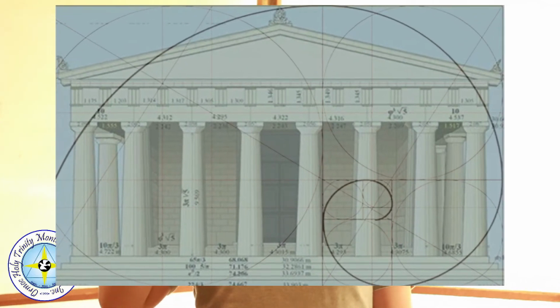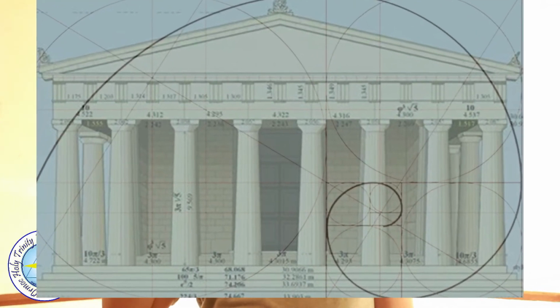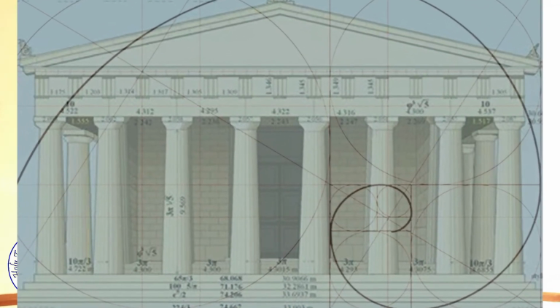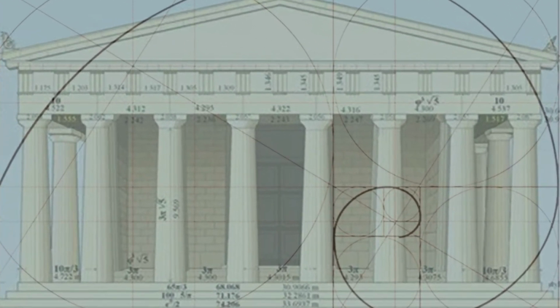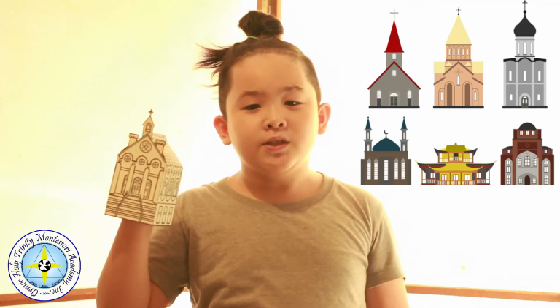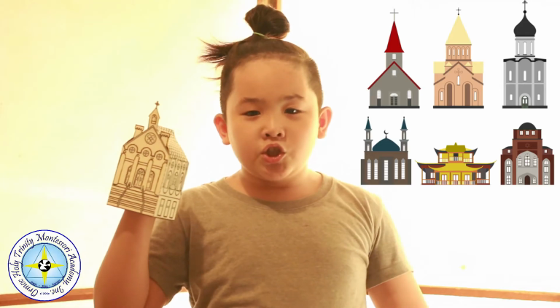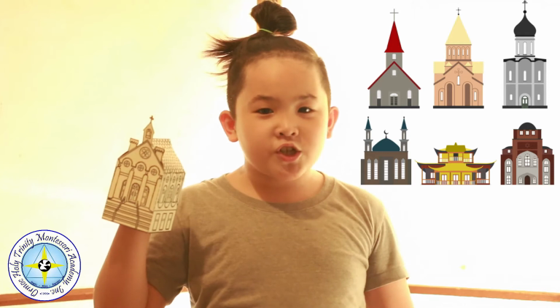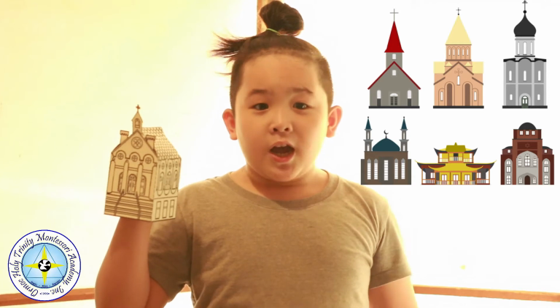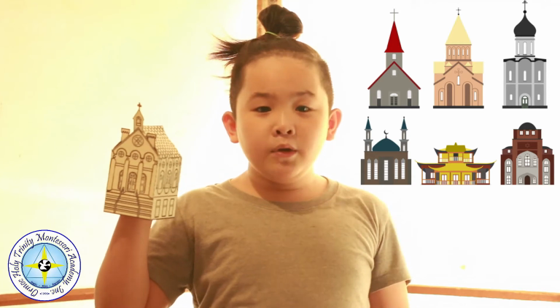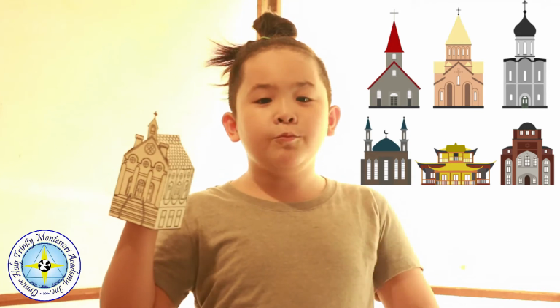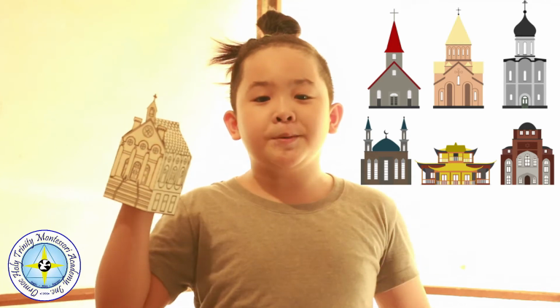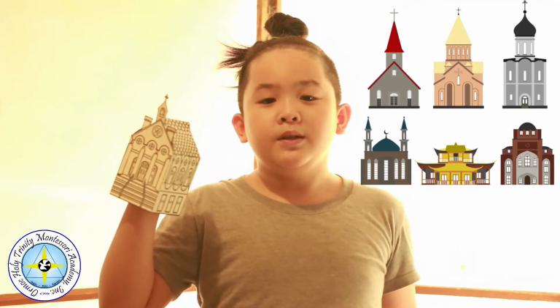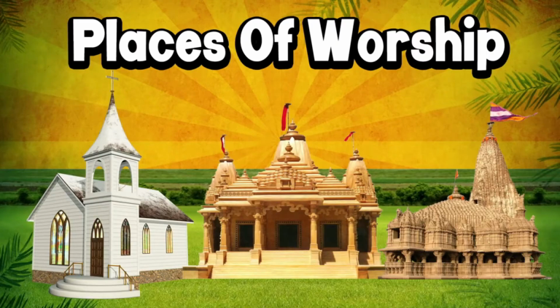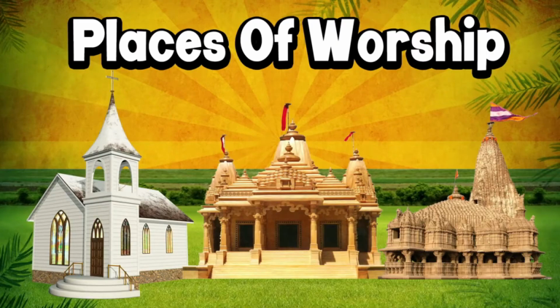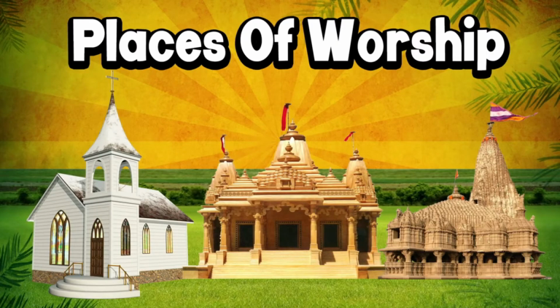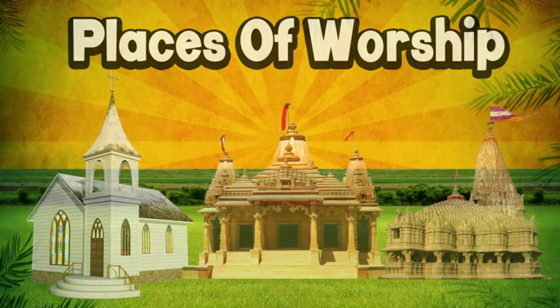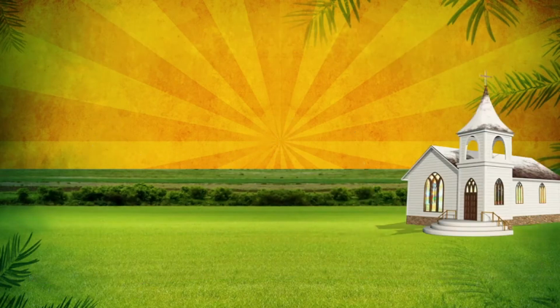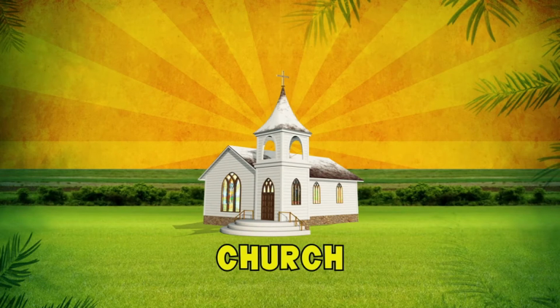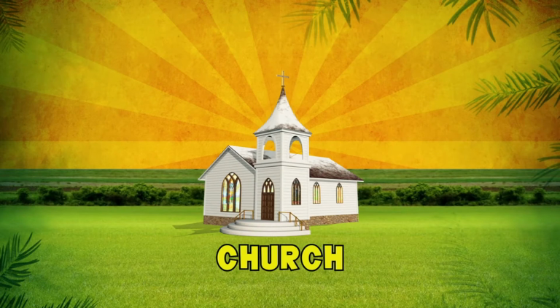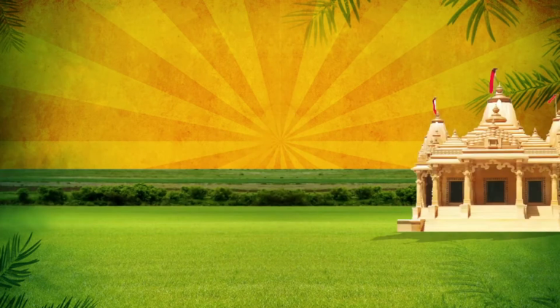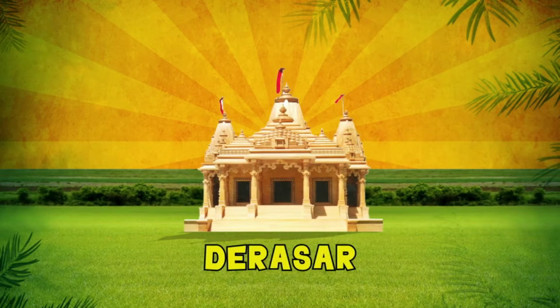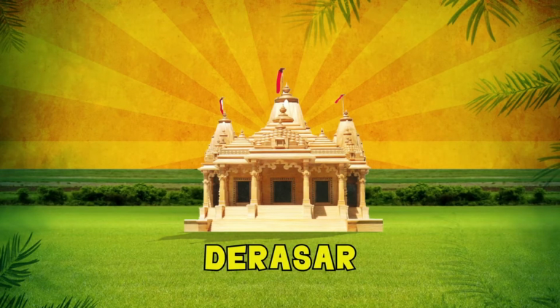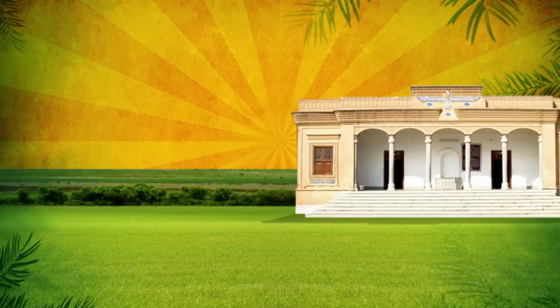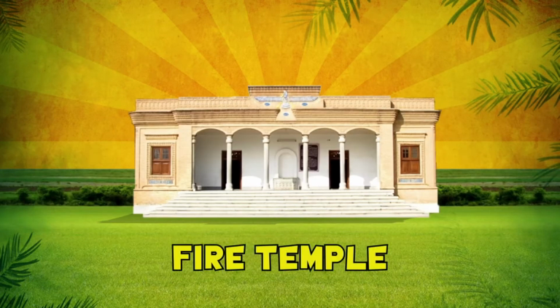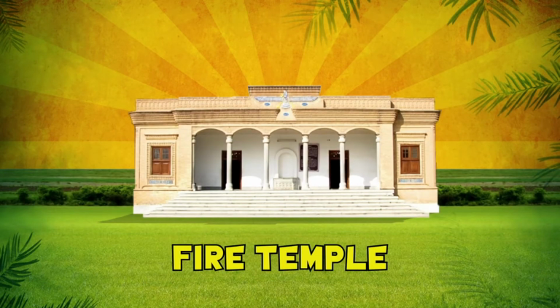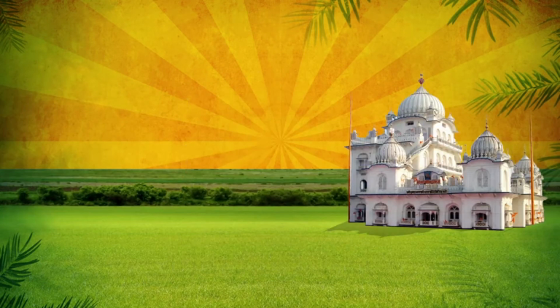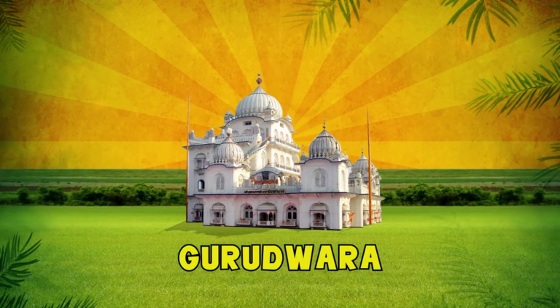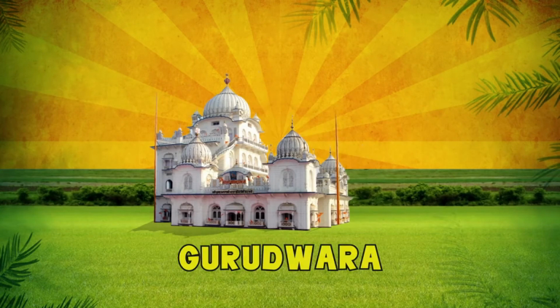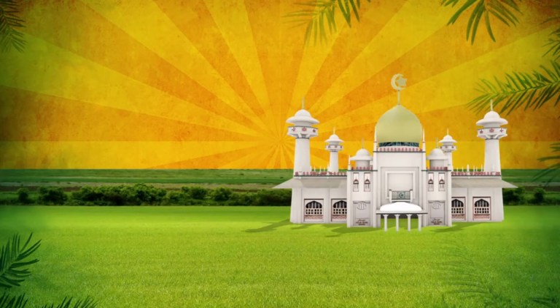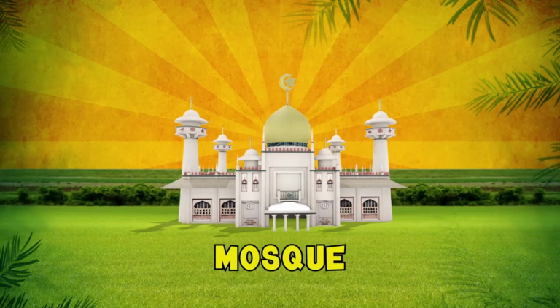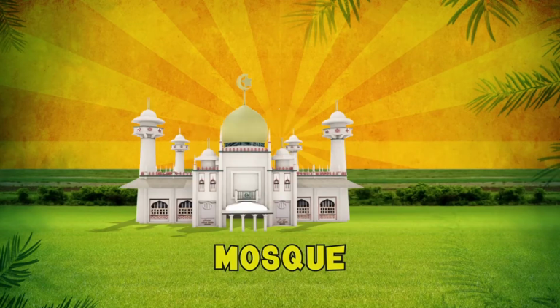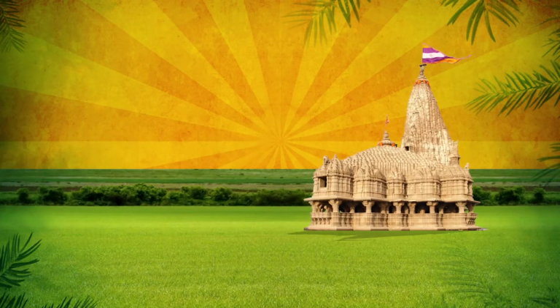Sacred geometry ranges across places of Christian, Jewish, and Muslim worship — churches, temples, and mosques — as well as altars and monuments, holy wells, and religious art of all sorts.